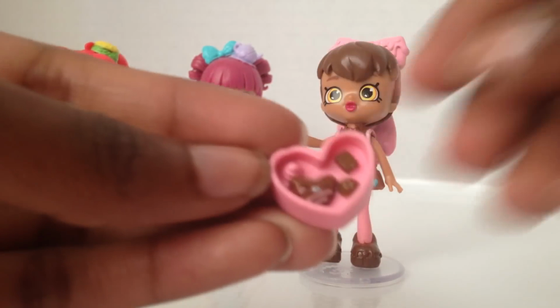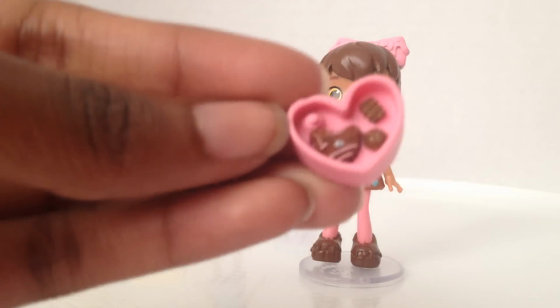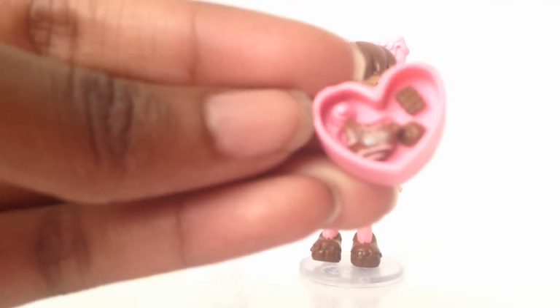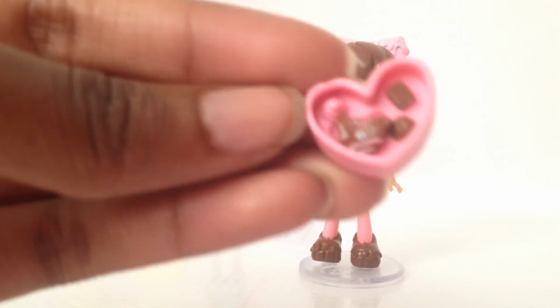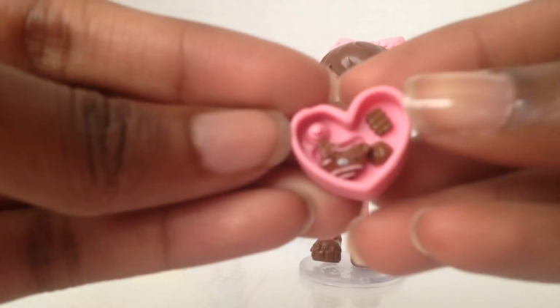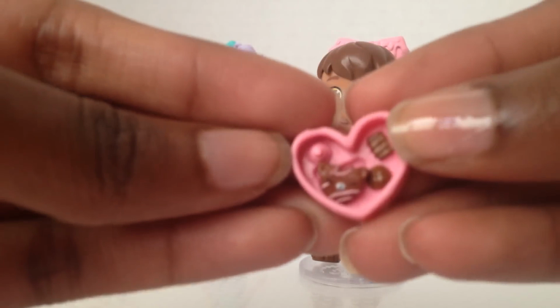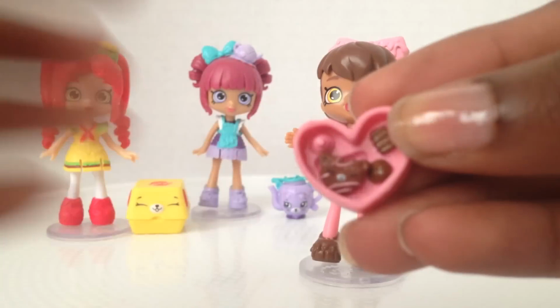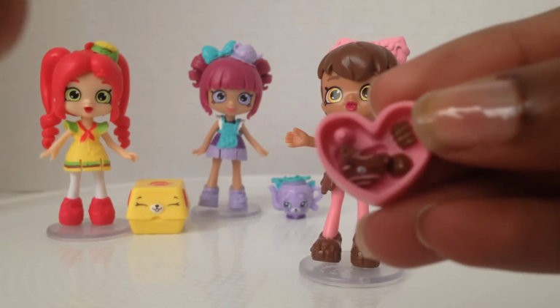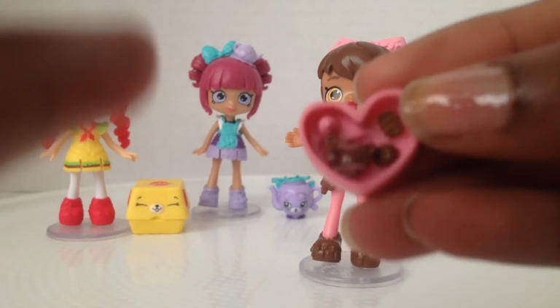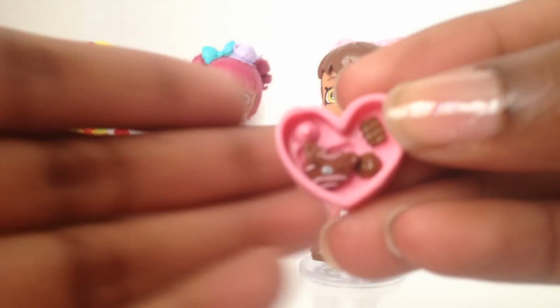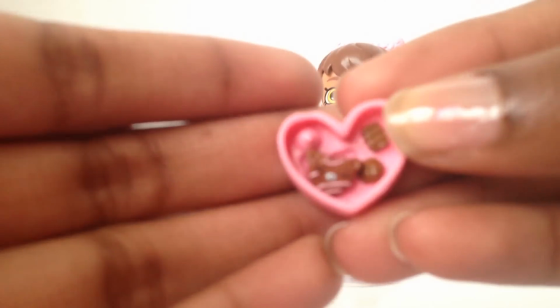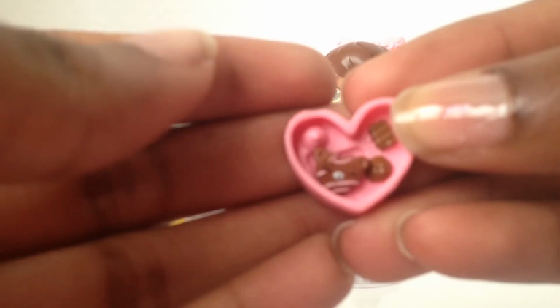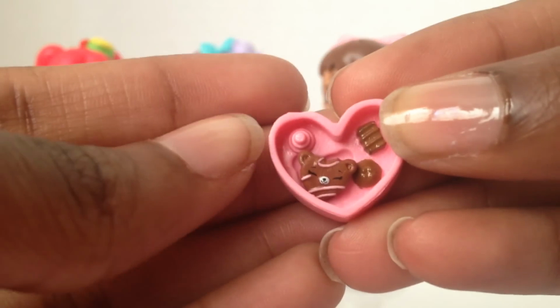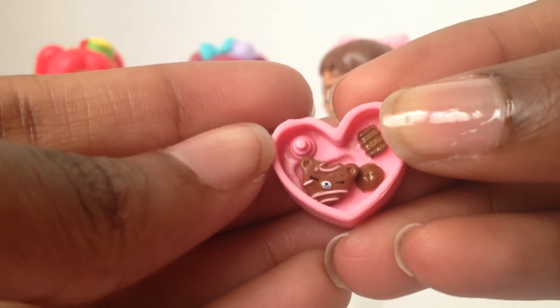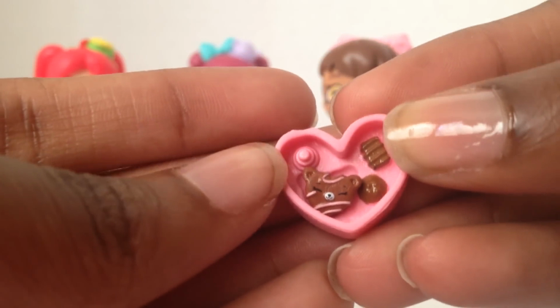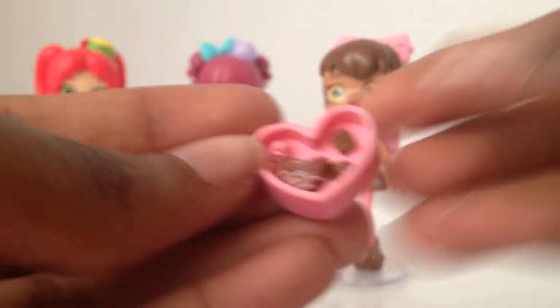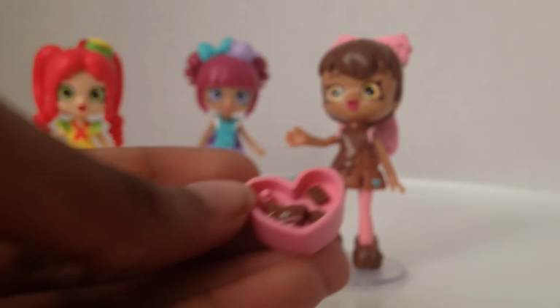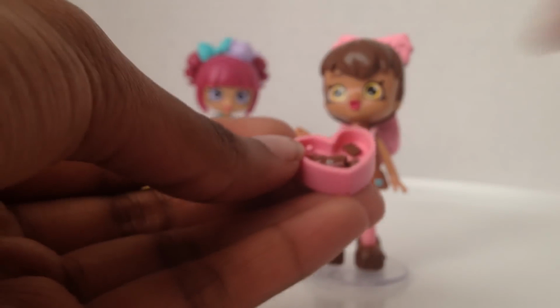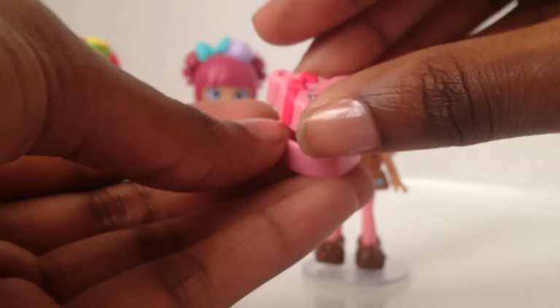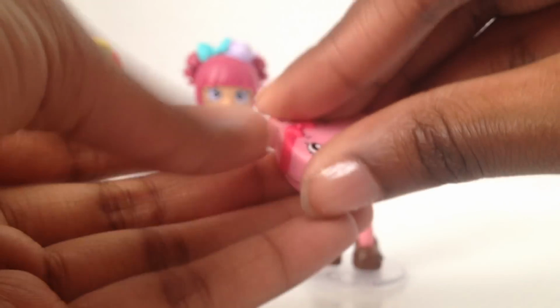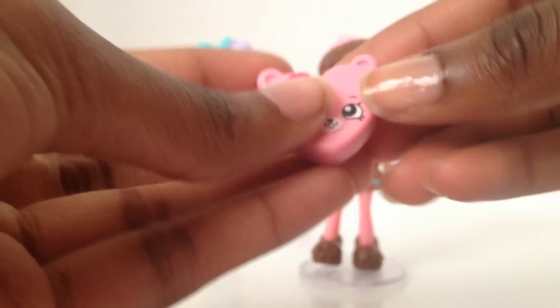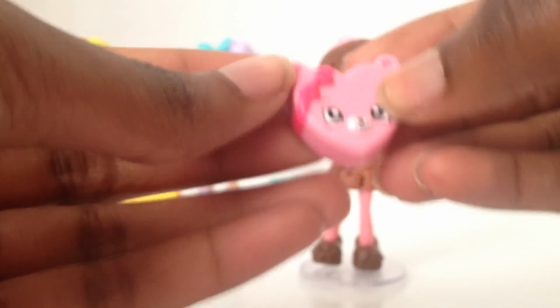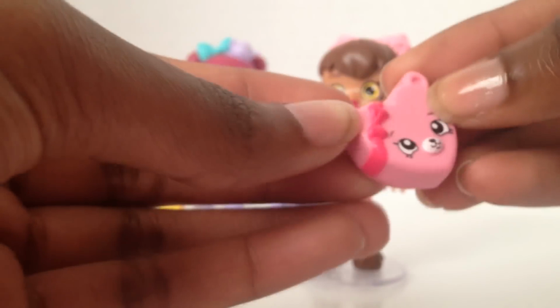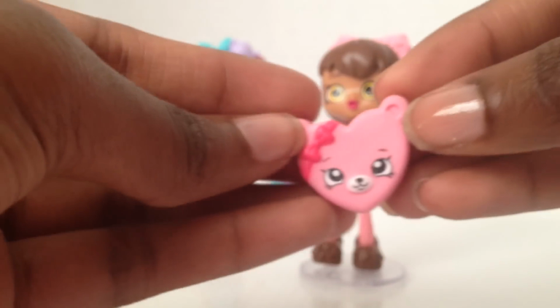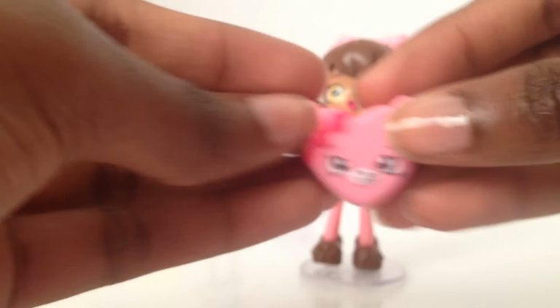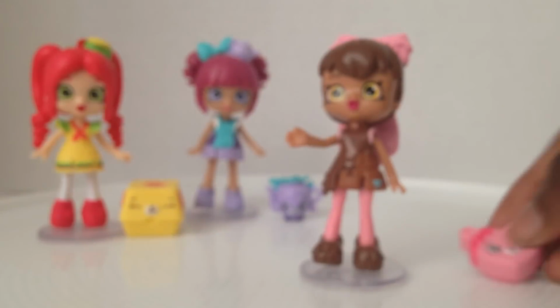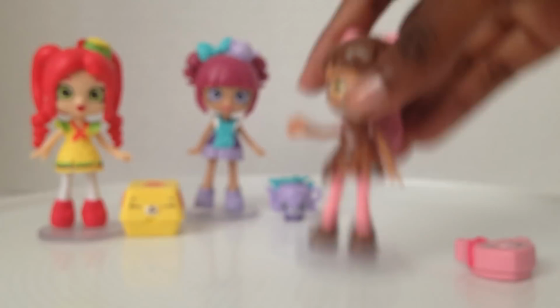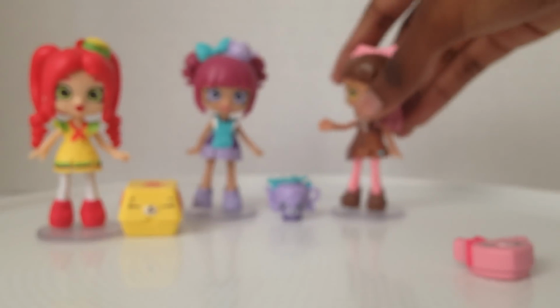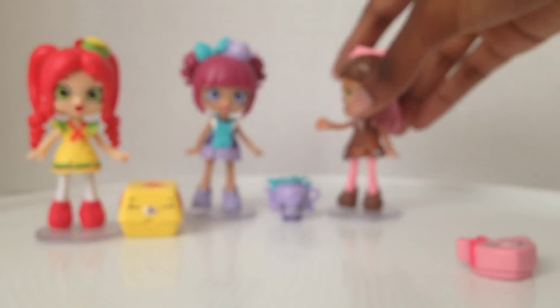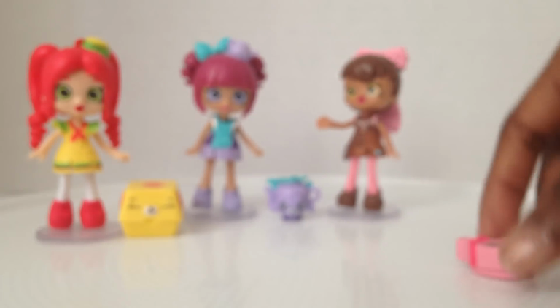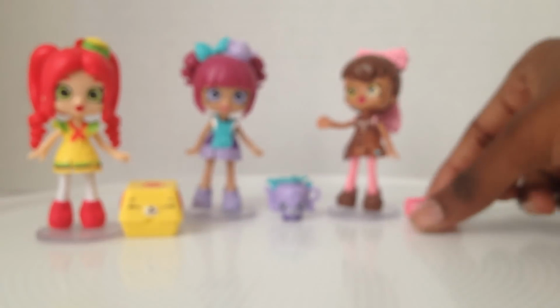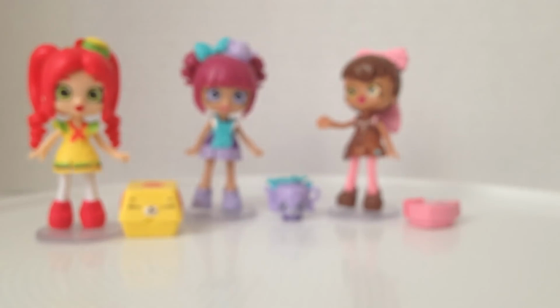There we go — the little chocolate can fit in there. He's so tiny and so cute. And then we can just keep him safe in the box, so you won't have to worry about losing this little petkin.